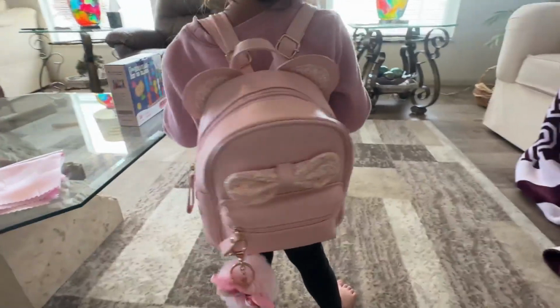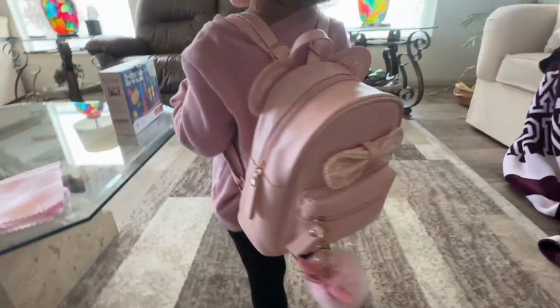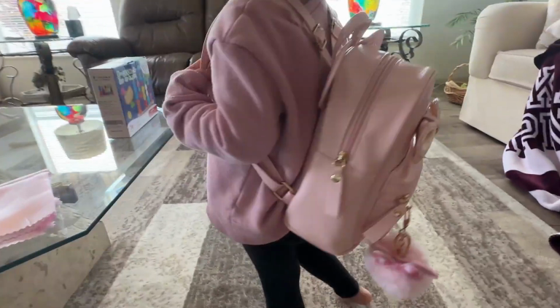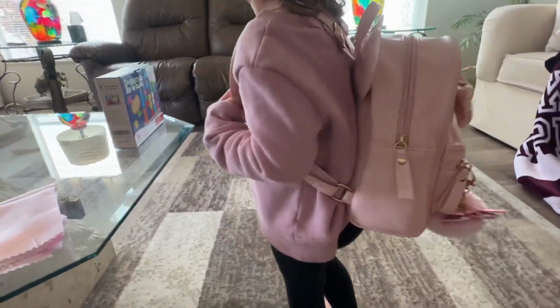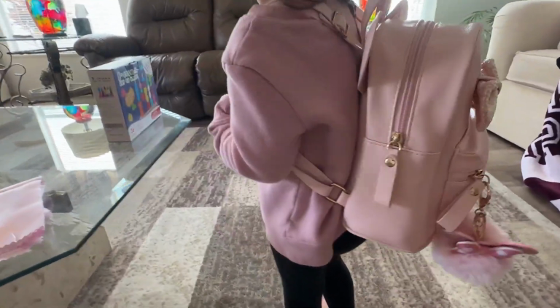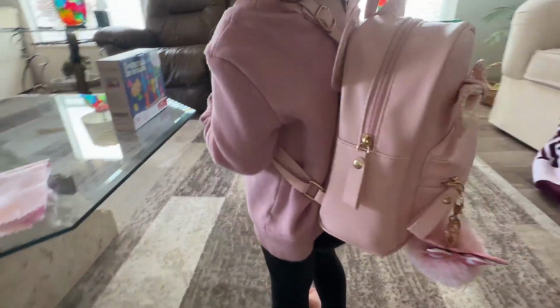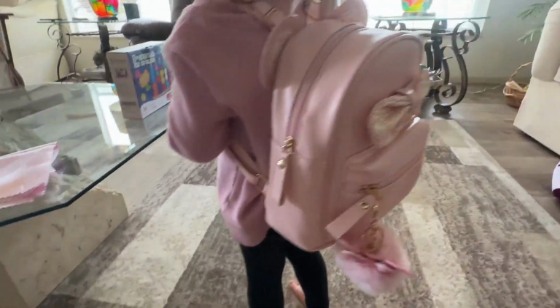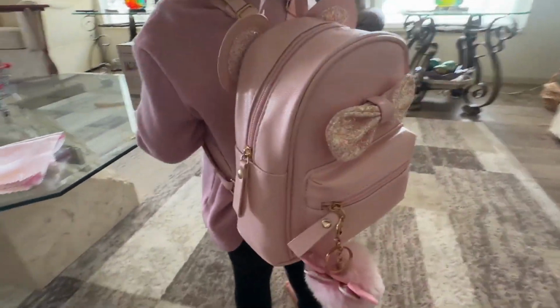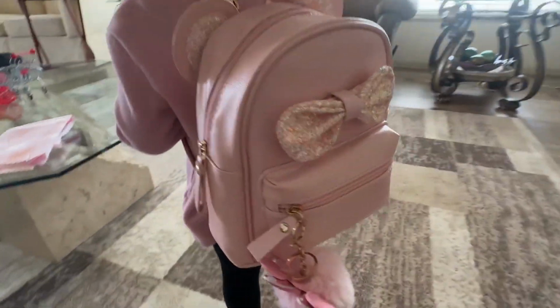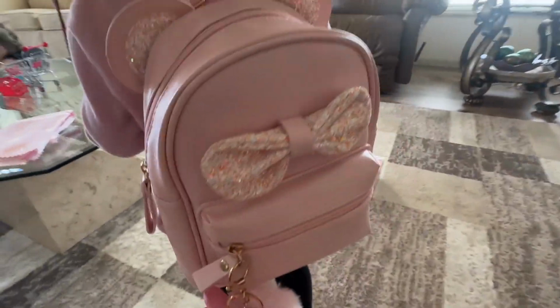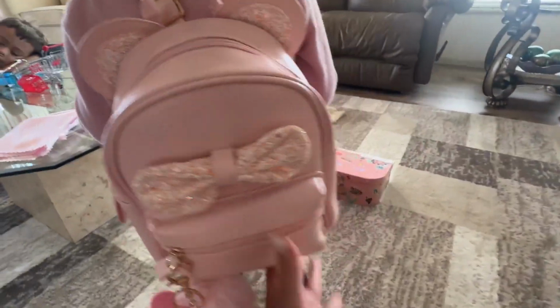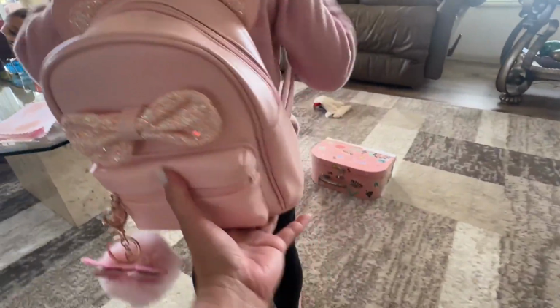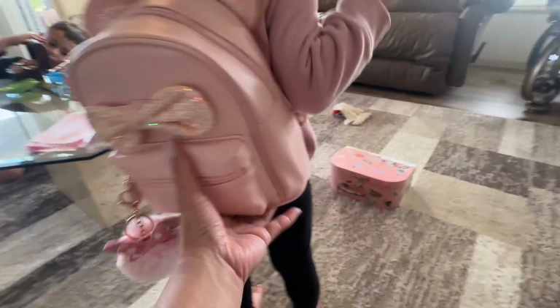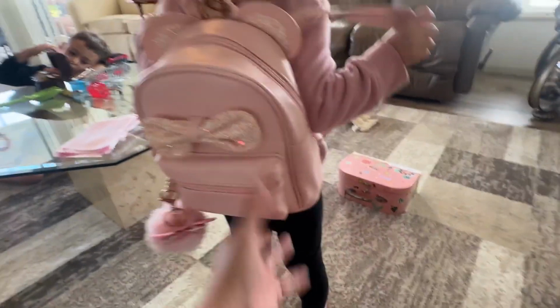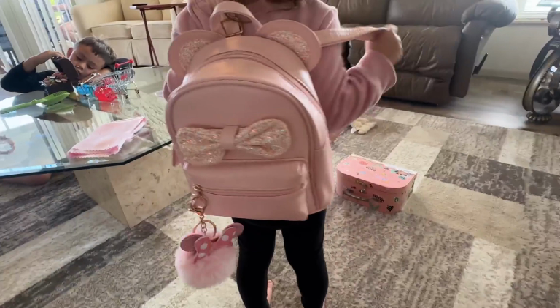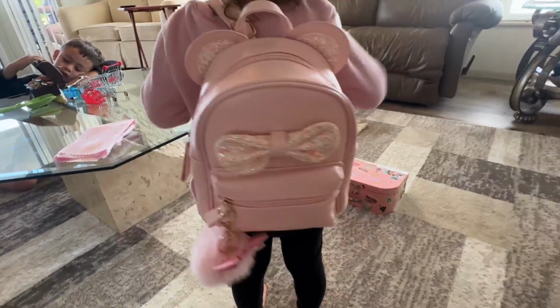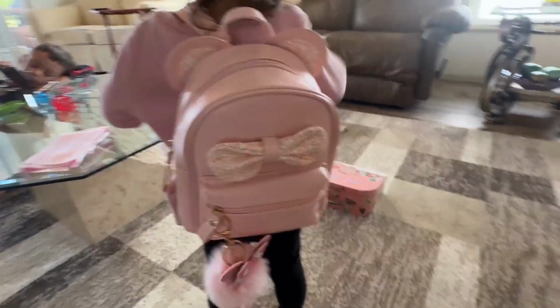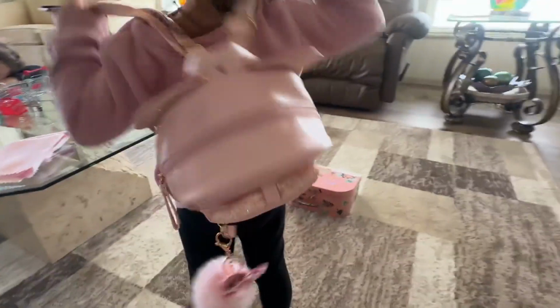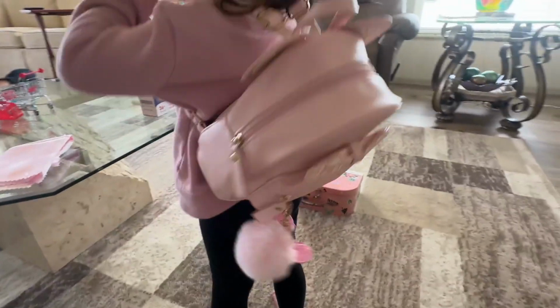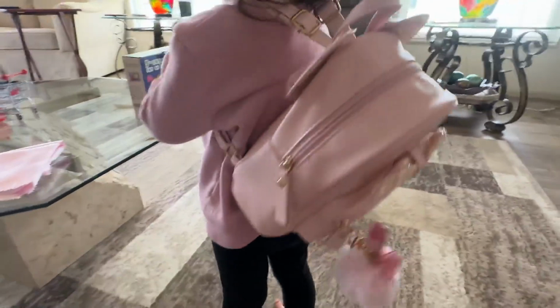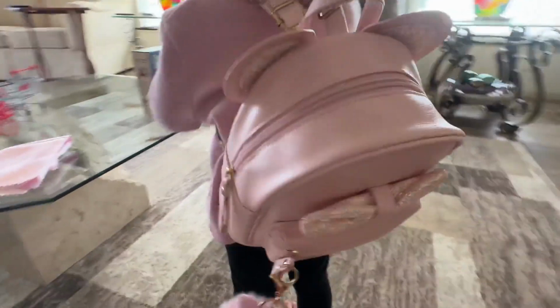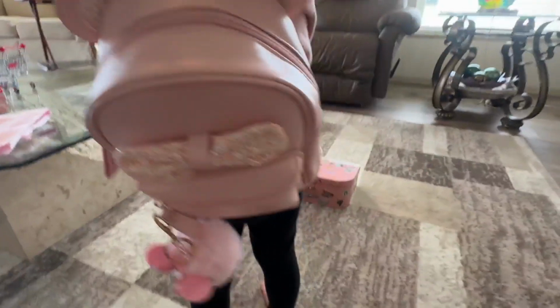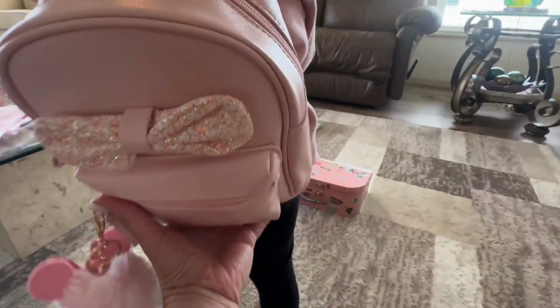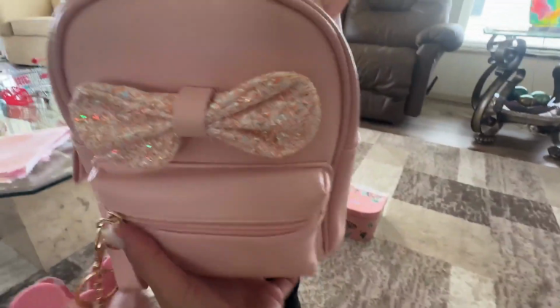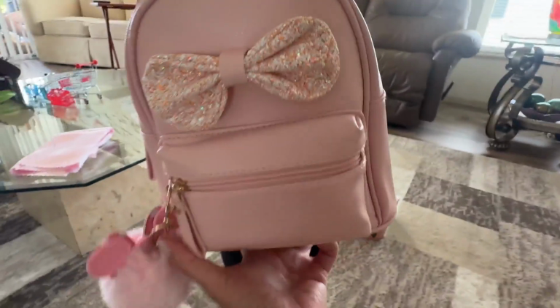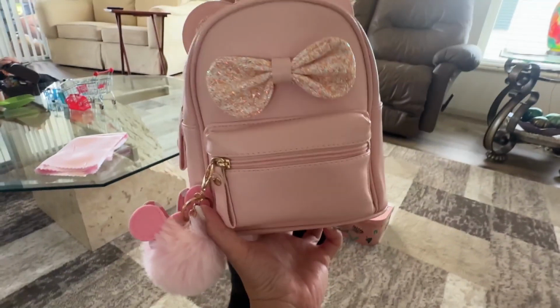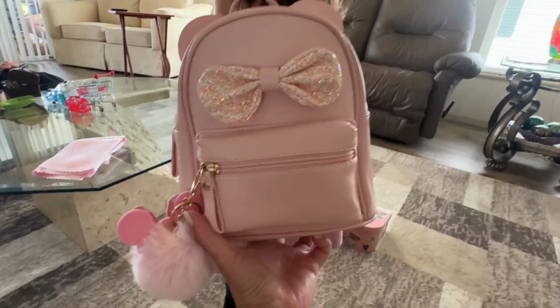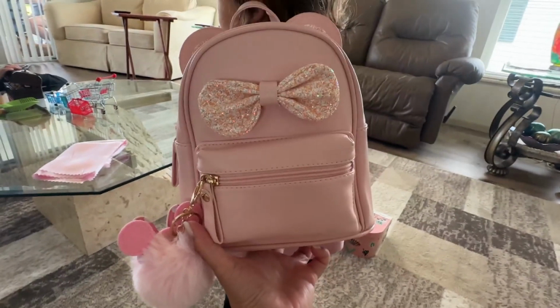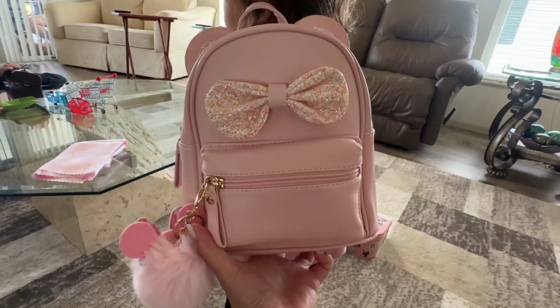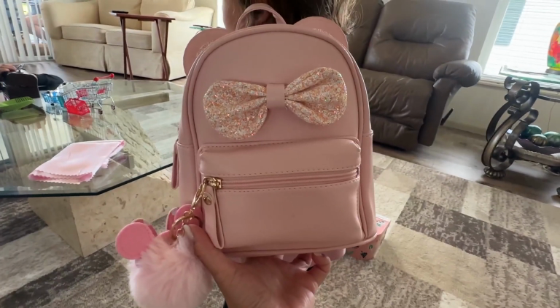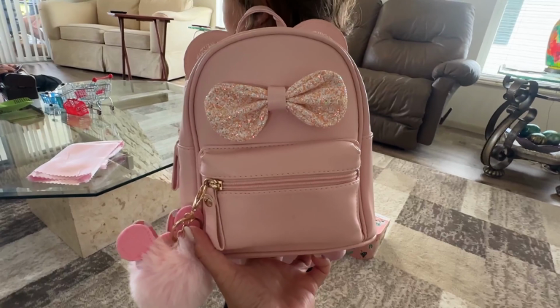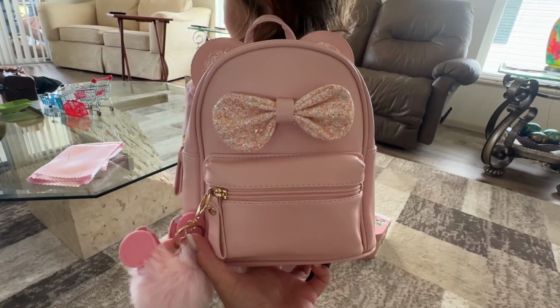We took this on our flight to Florida, and it's perfect for her to put her small toys in. Really great quality. Highly, highly recommend.